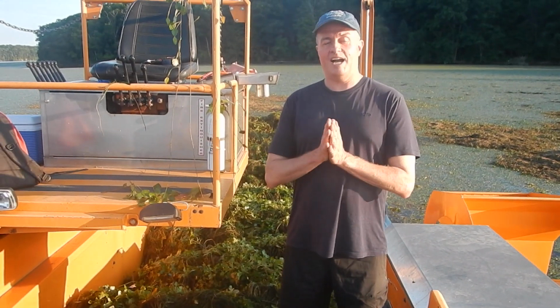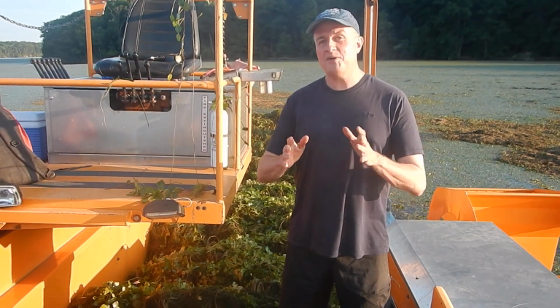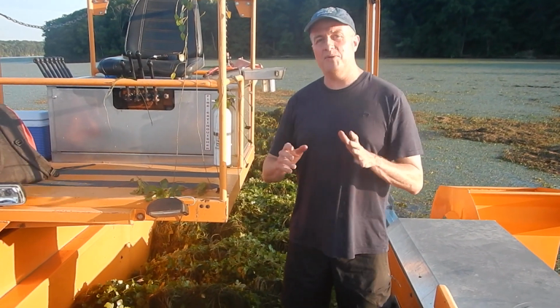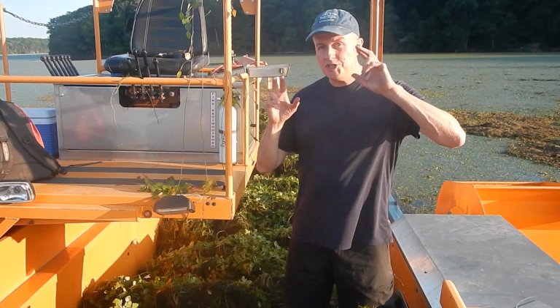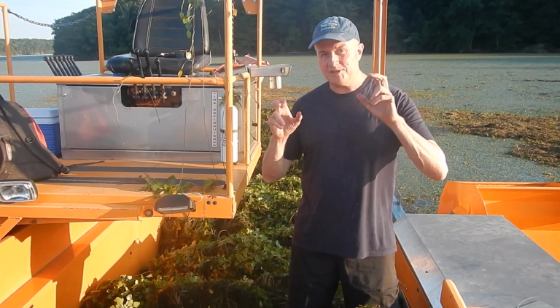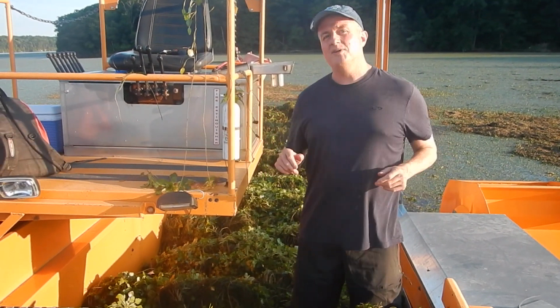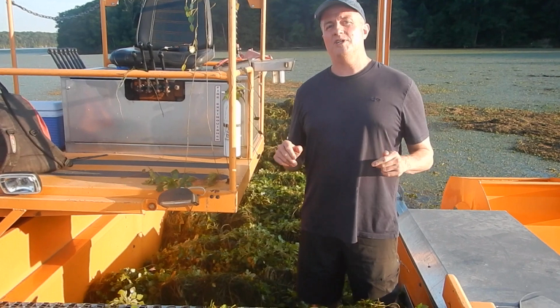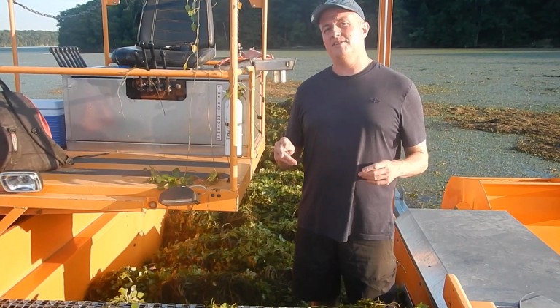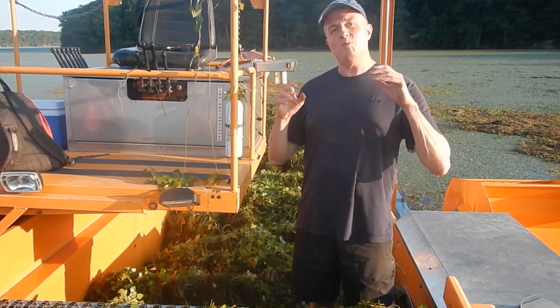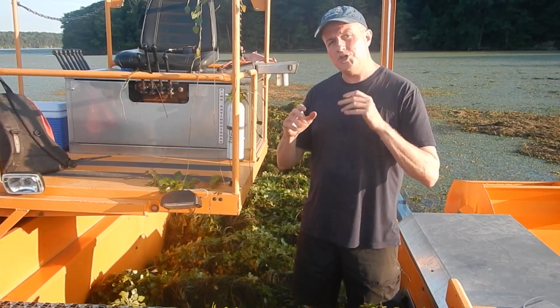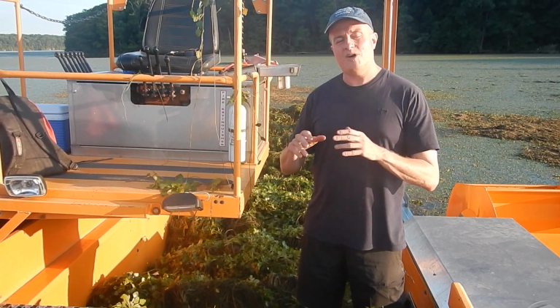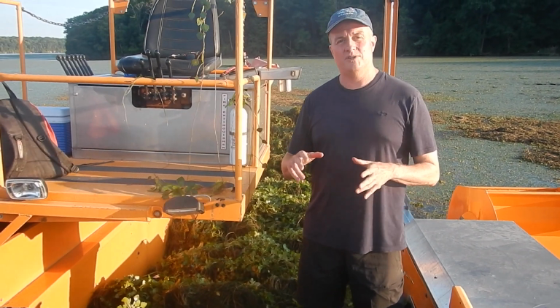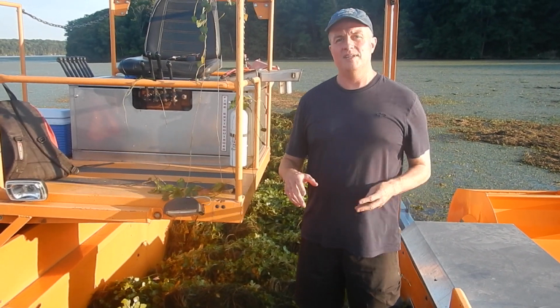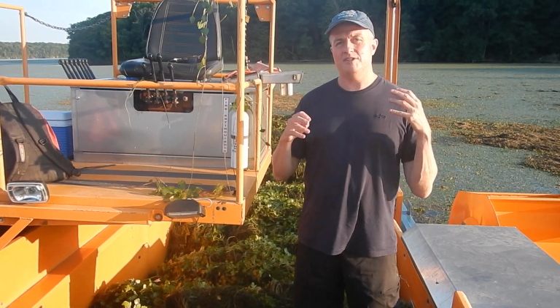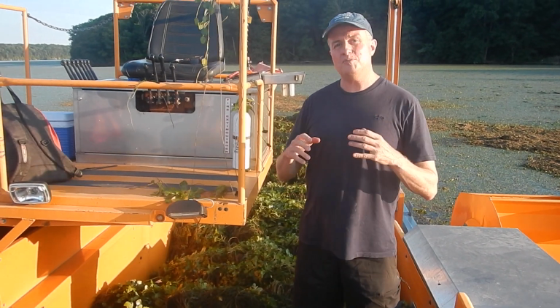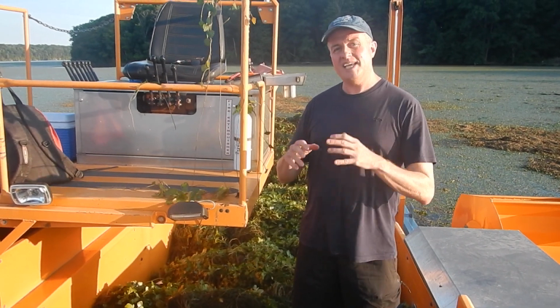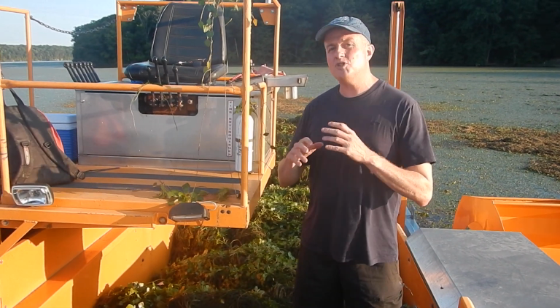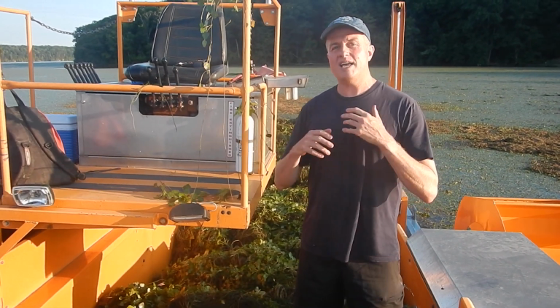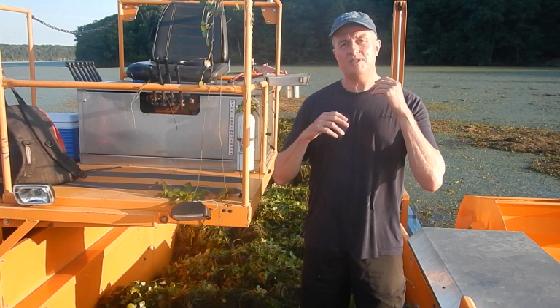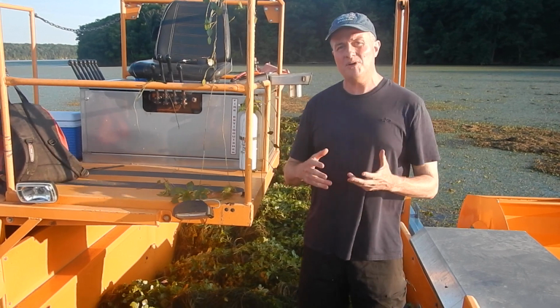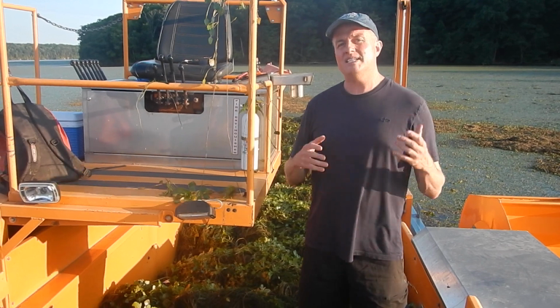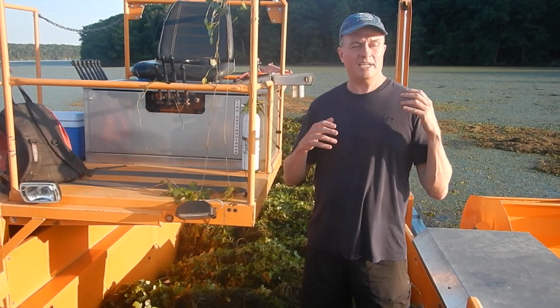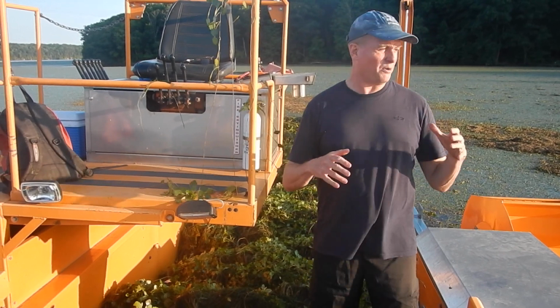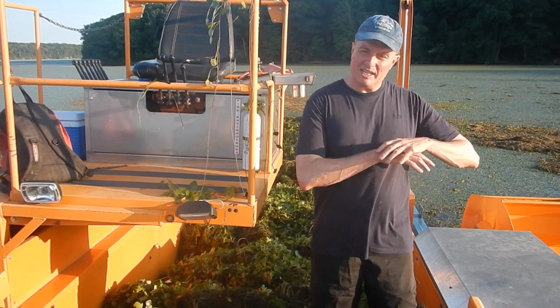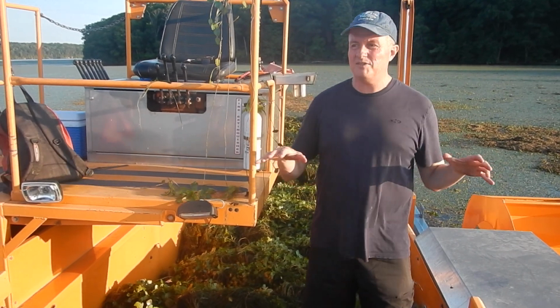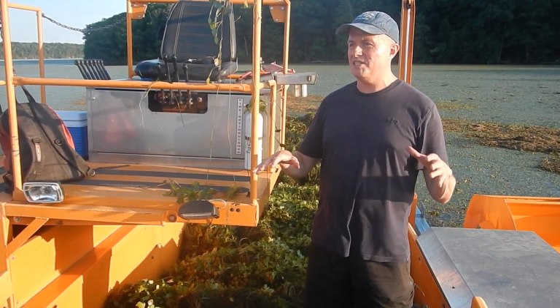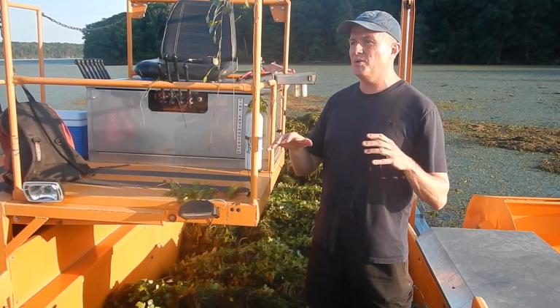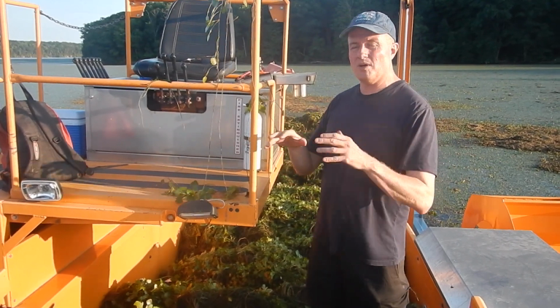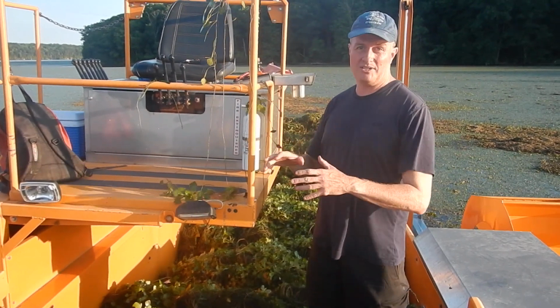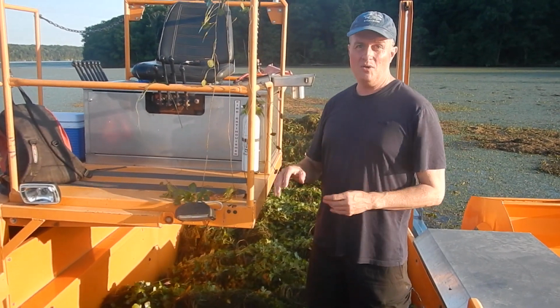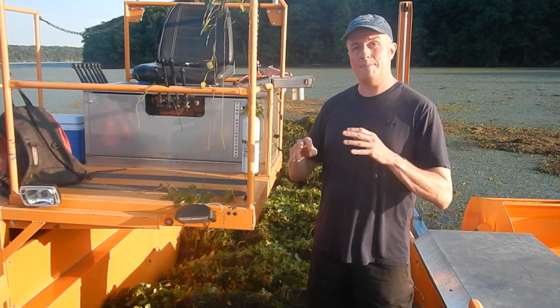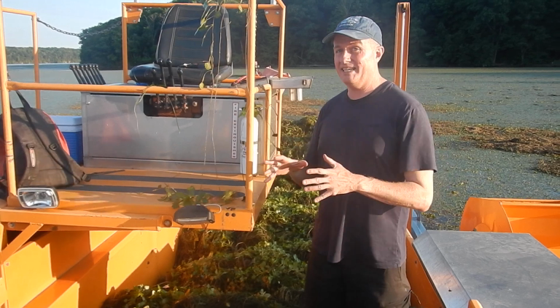I'm here aboard Chester, which is a water chestnut harvester that is used by the town of Esopus every summer to help clear out an invasive species known as water chestnut, or Trapa natans.